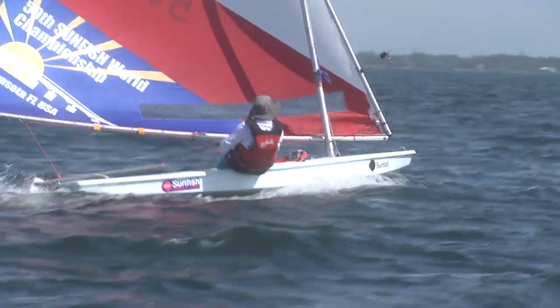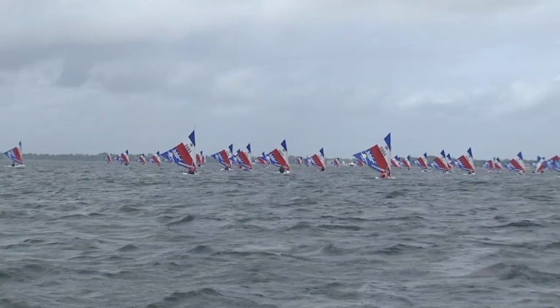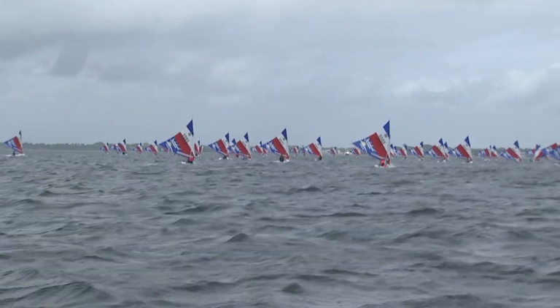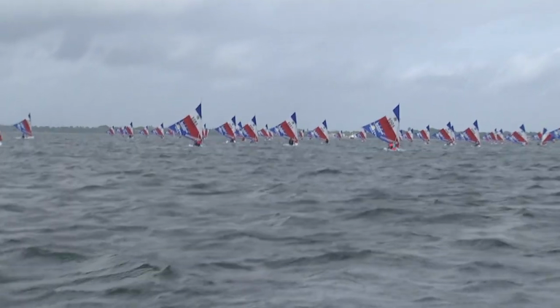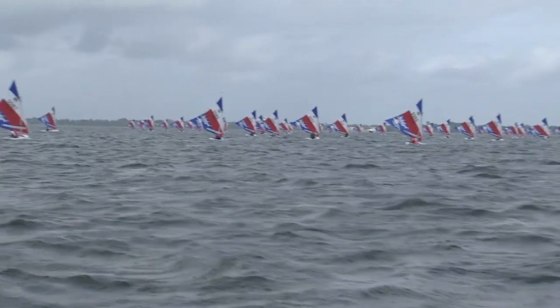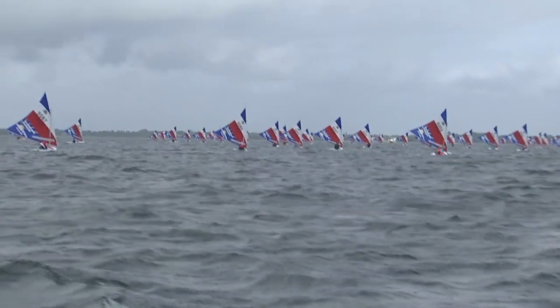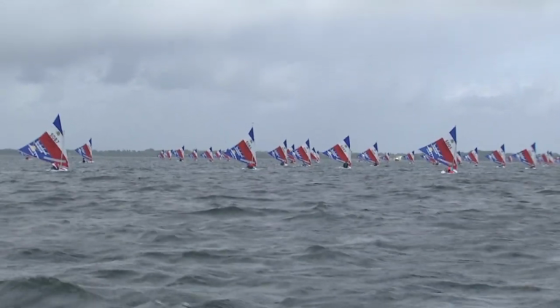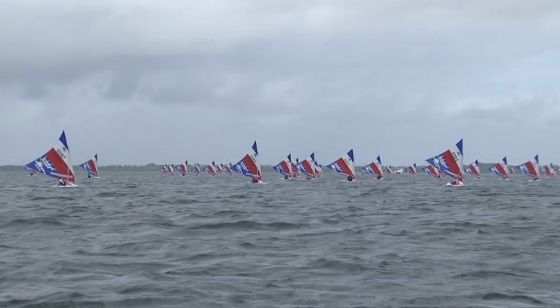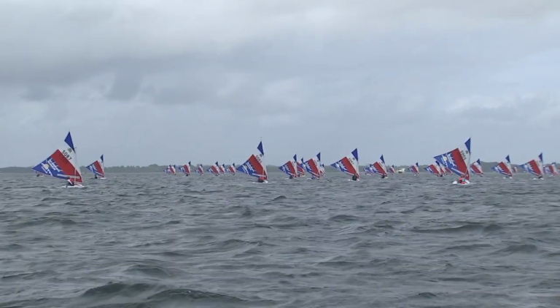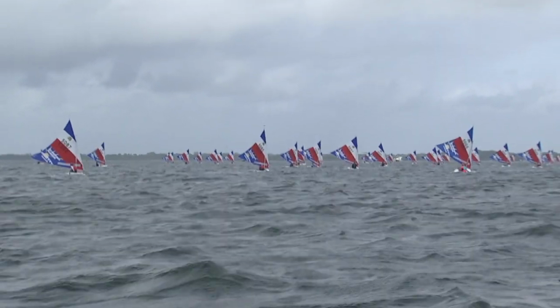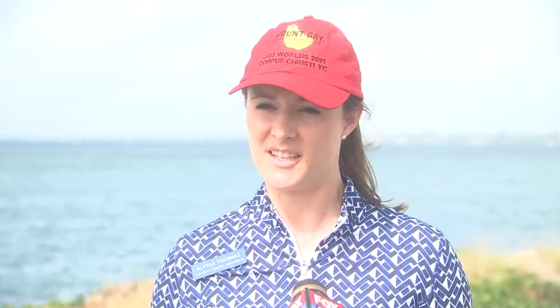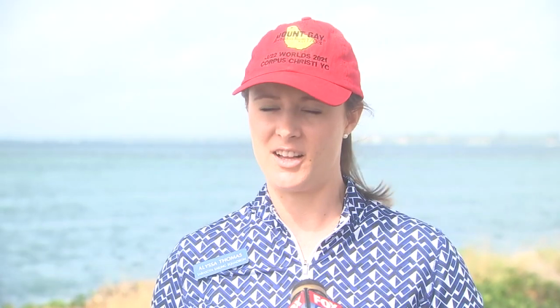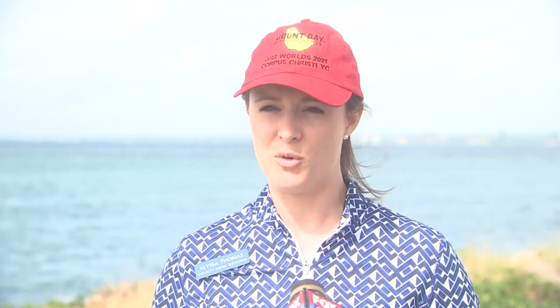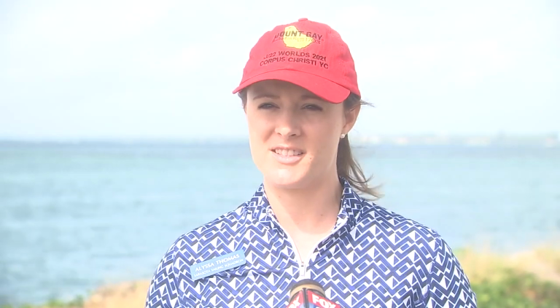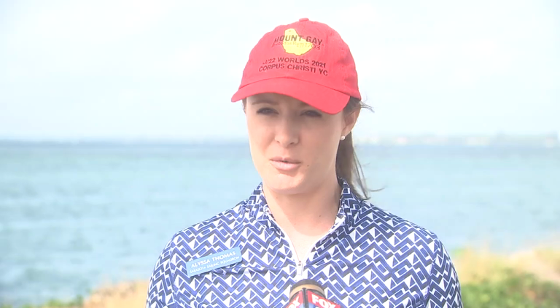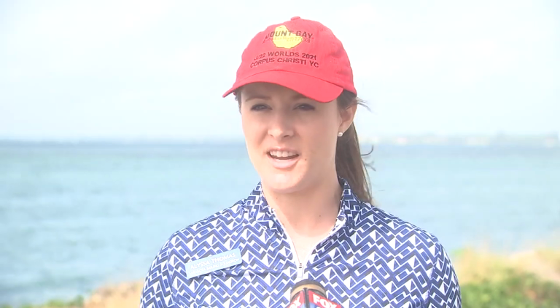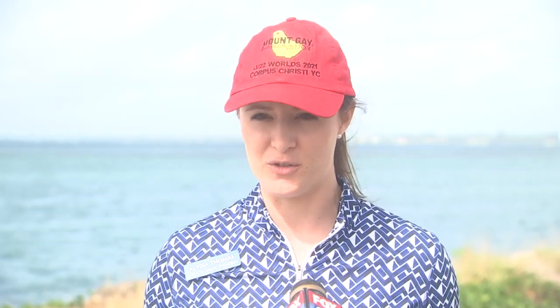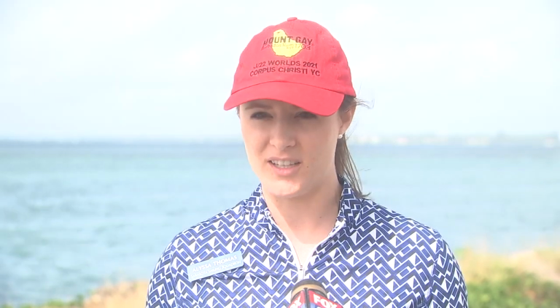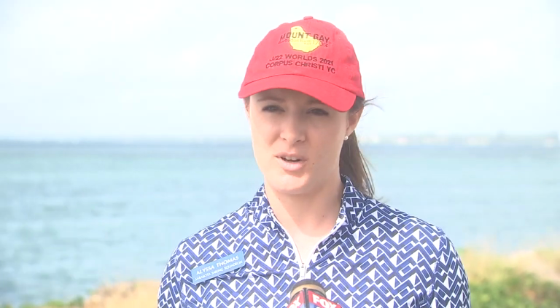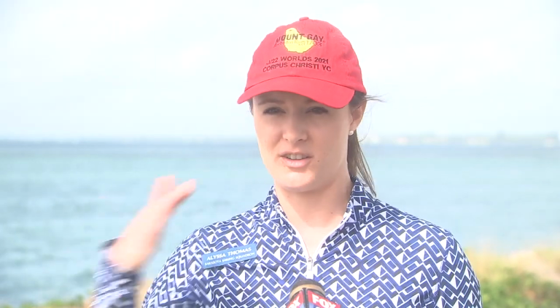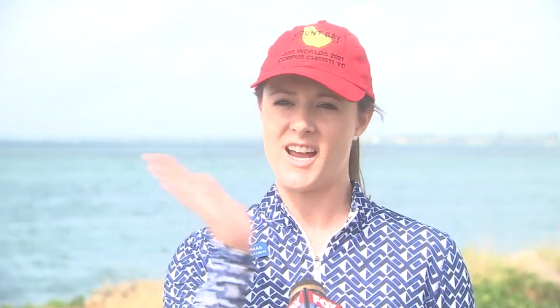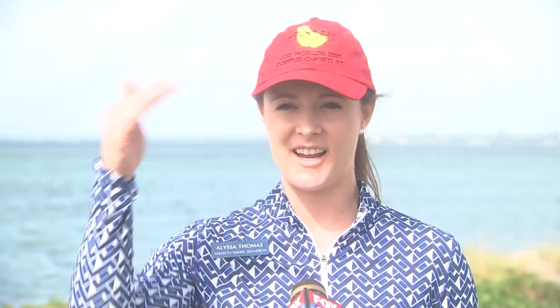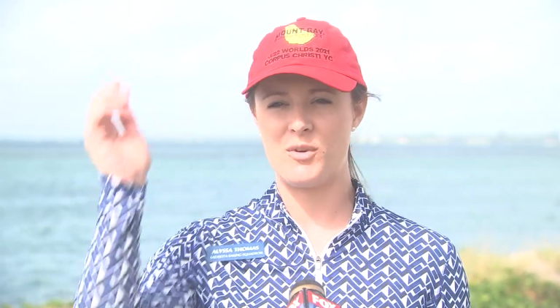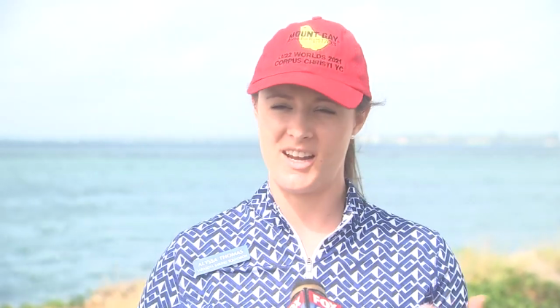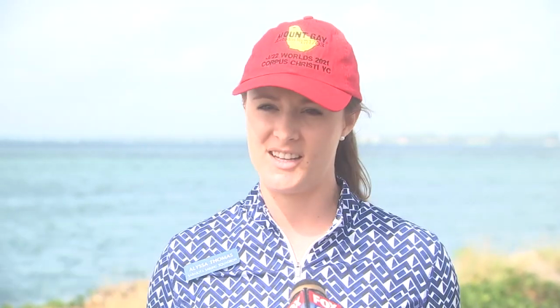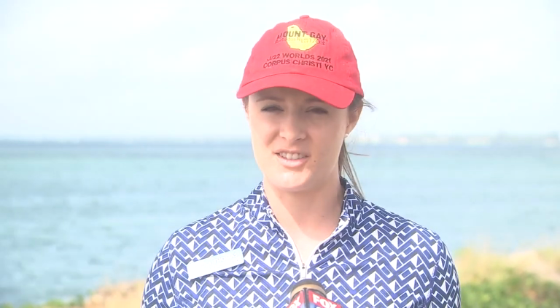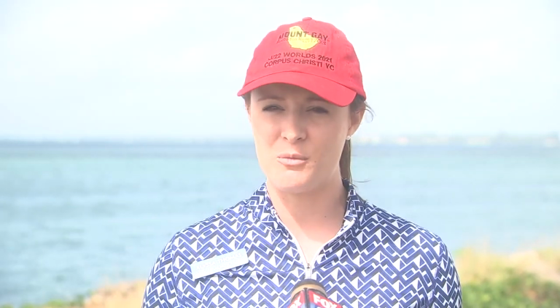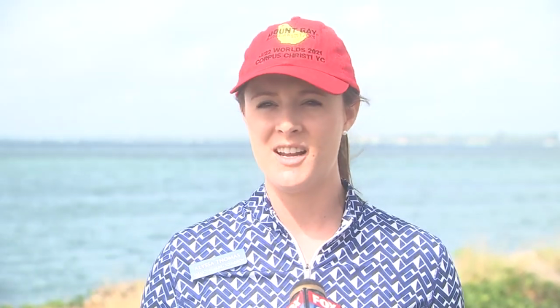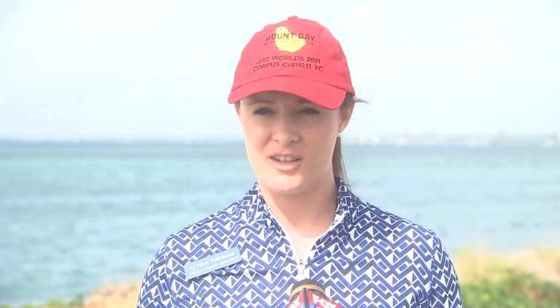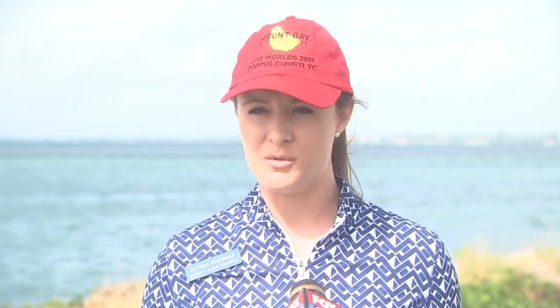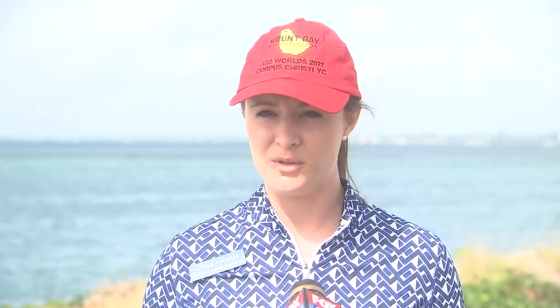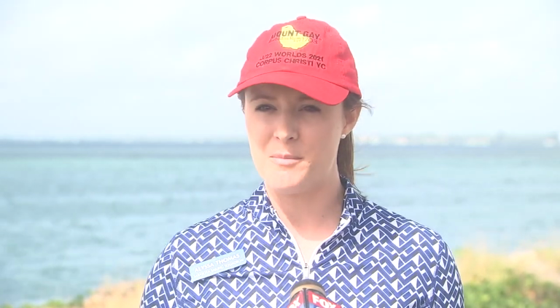The races are what we call windward-leeward, so basically they sail upwind. Sailboats can't go directly upwind, so they're tacking upwind, and then they sail downwind. They'll do two laps.